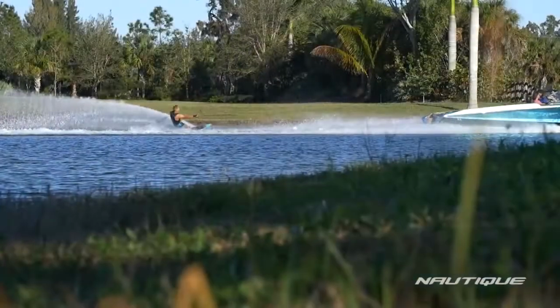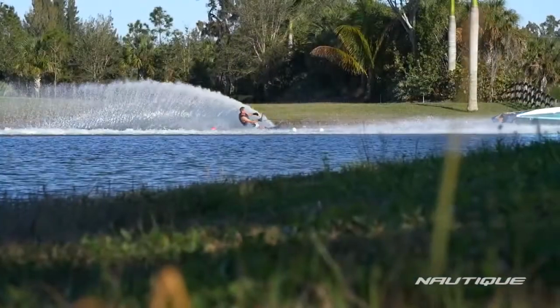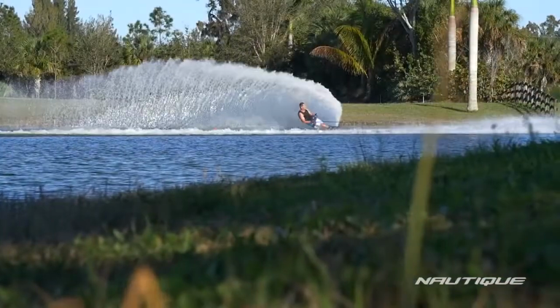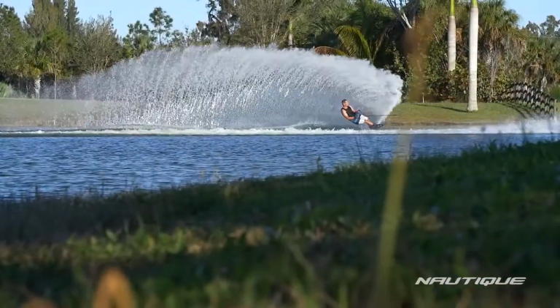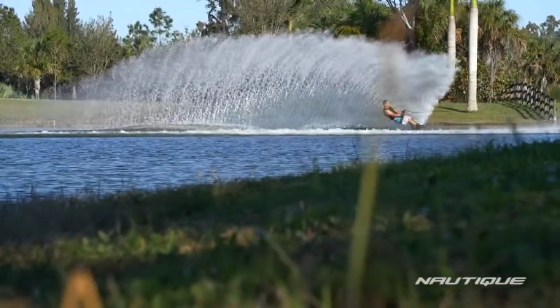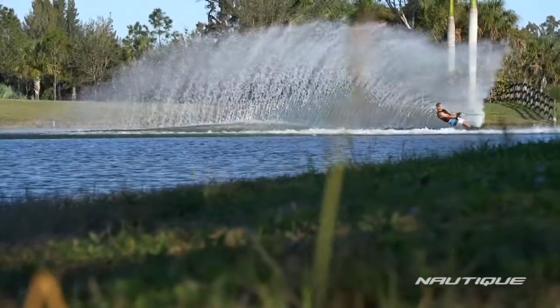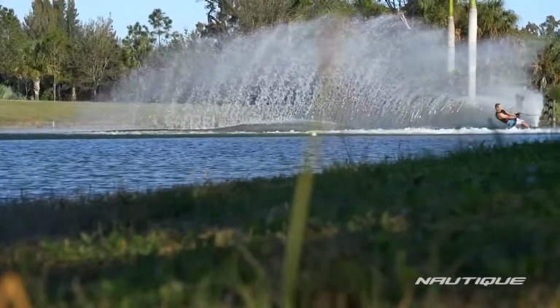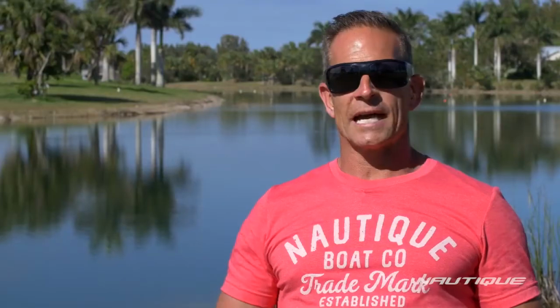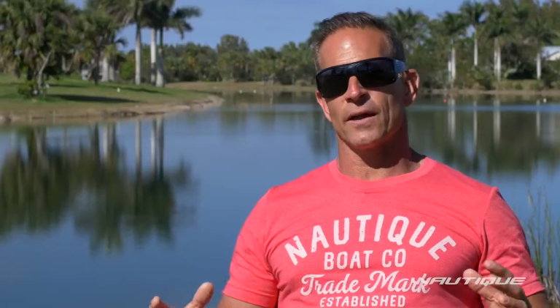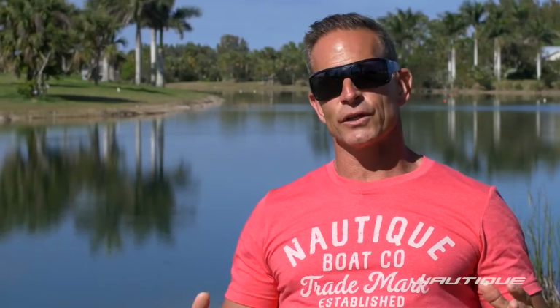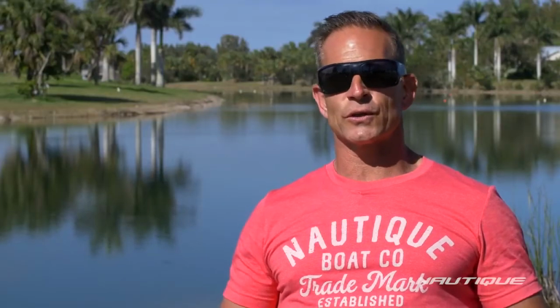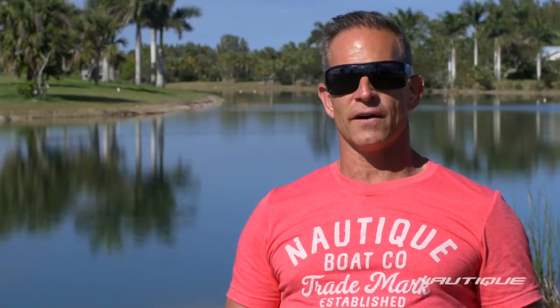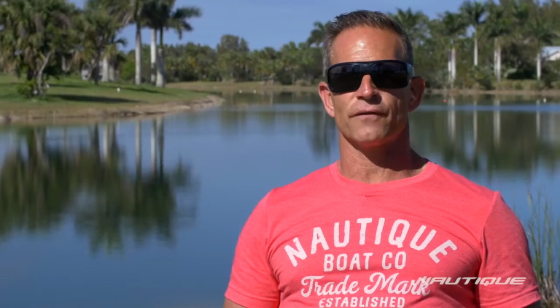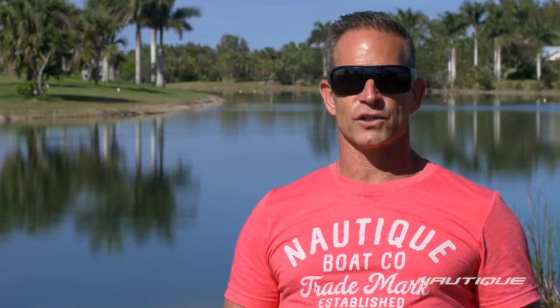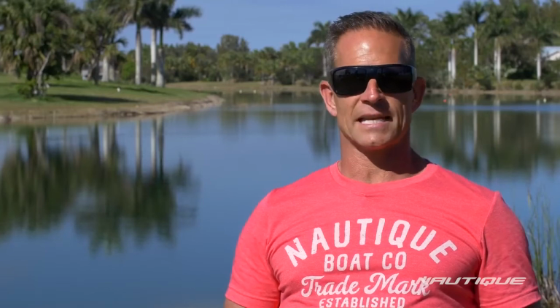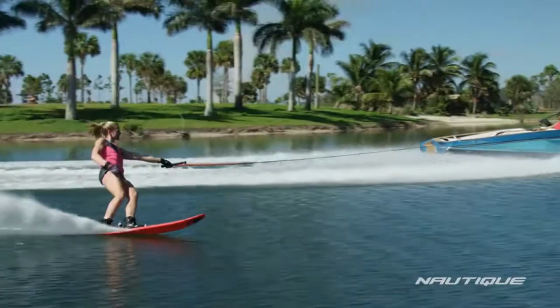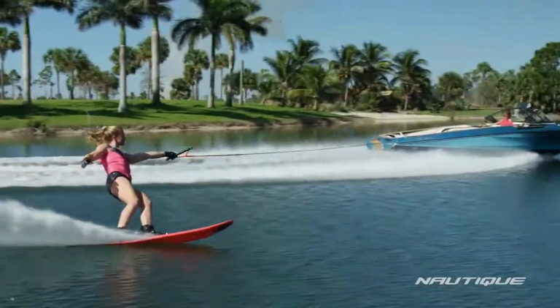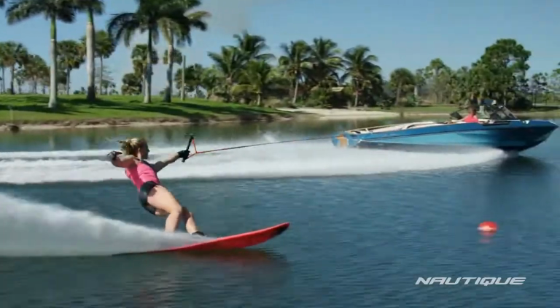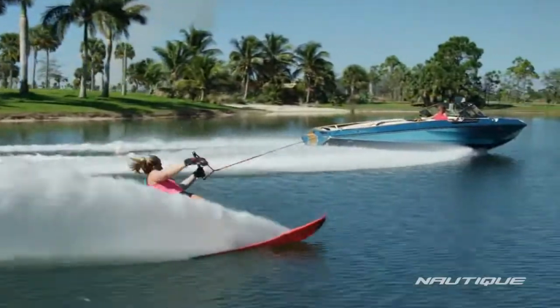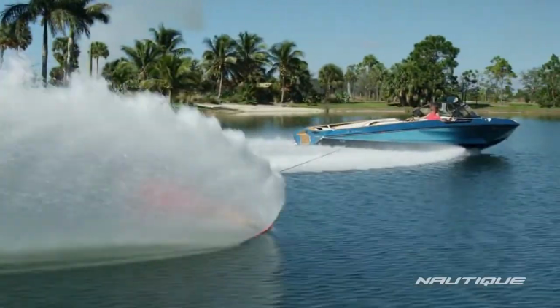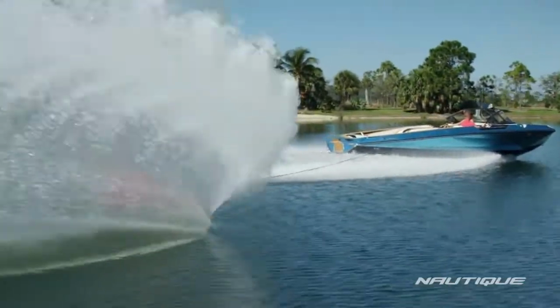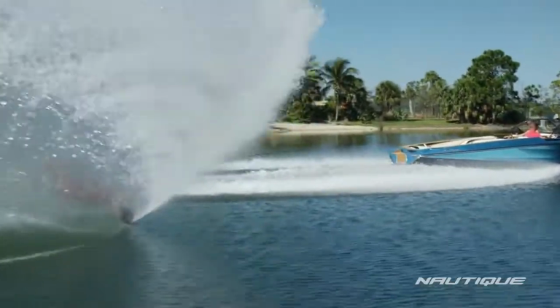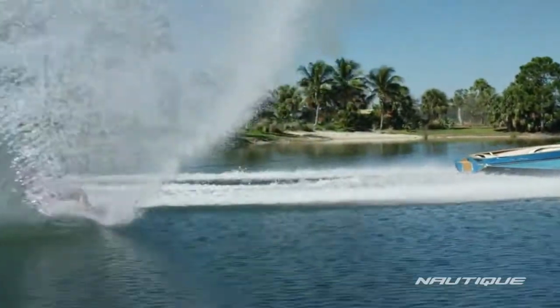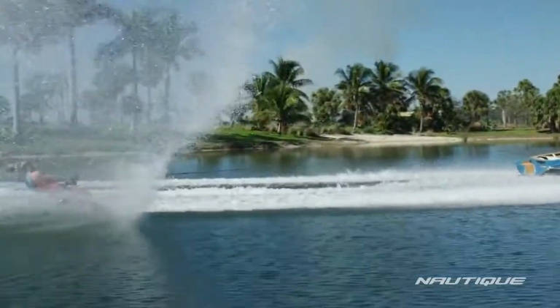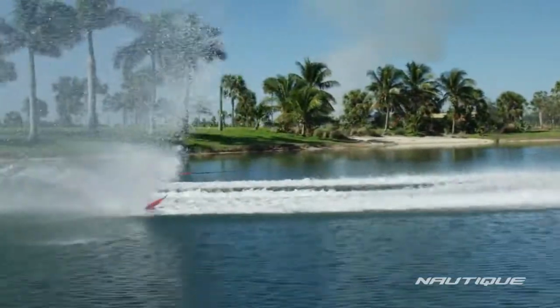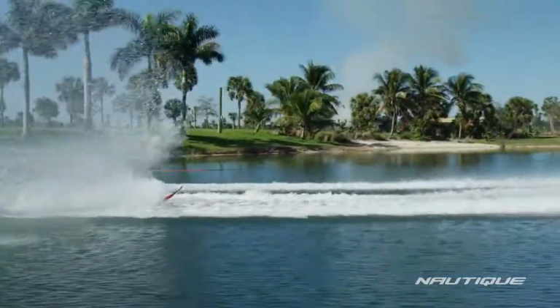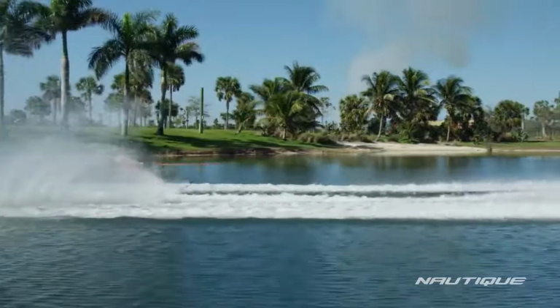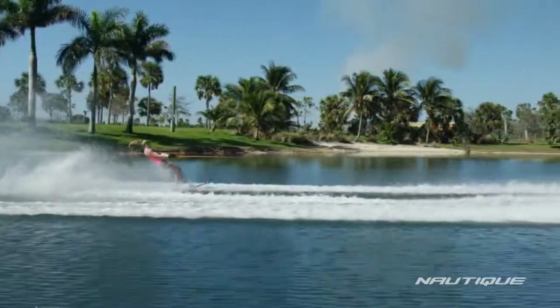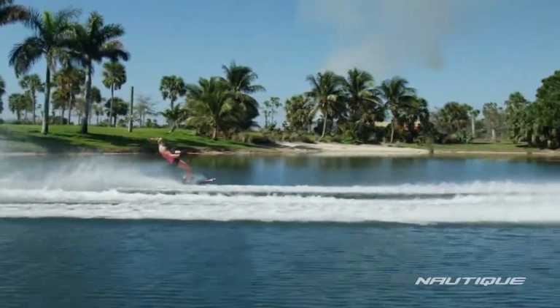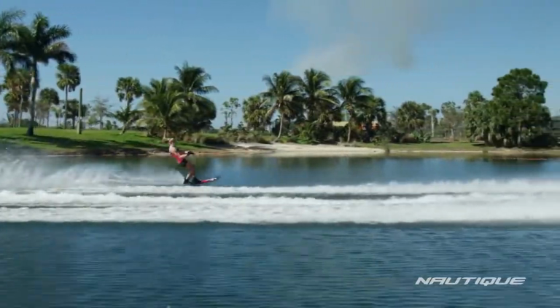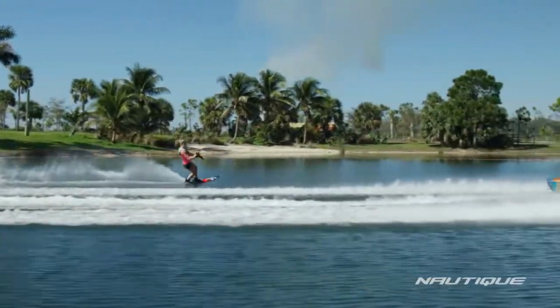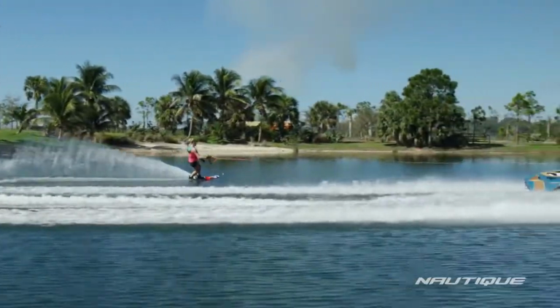Some of the people that we've taken who are kind of around the 32-35 off are just saying they can't believe — by staying contacted to the water all the way across — how much more space and how much earlier they are in the course.